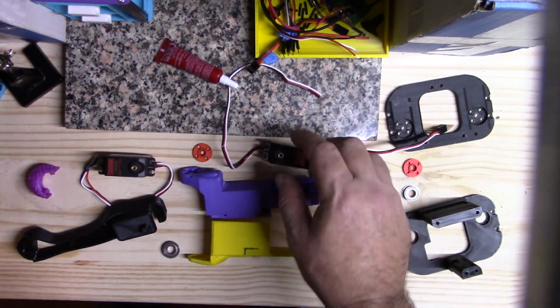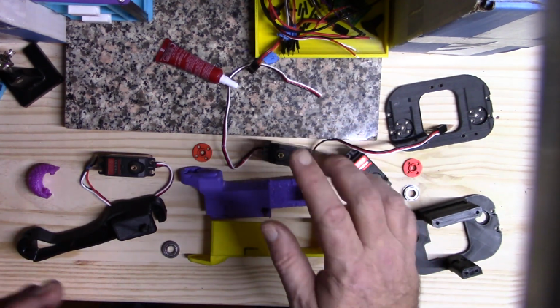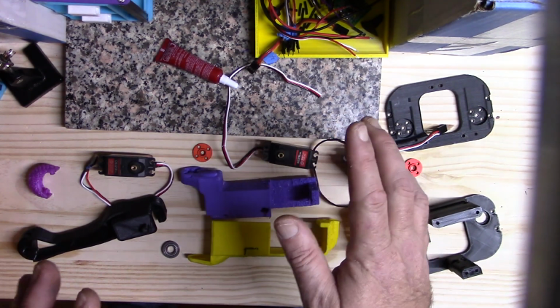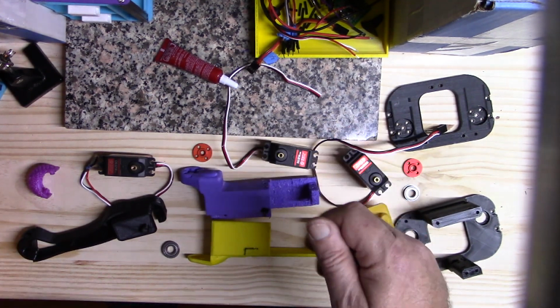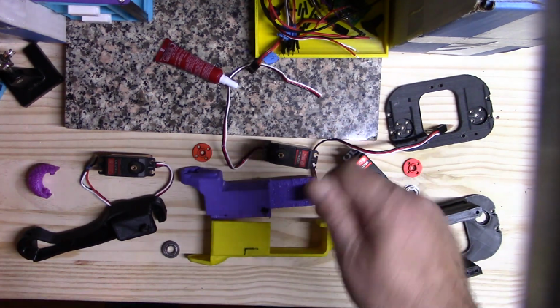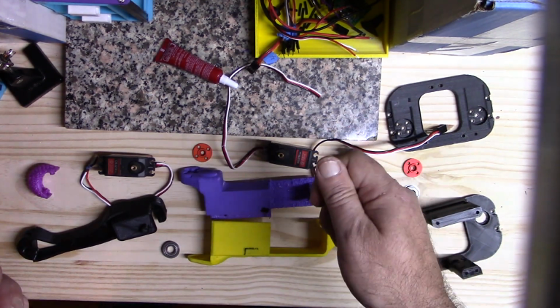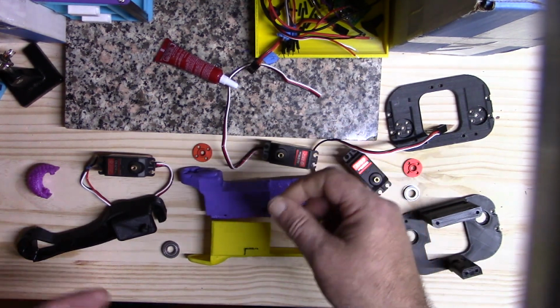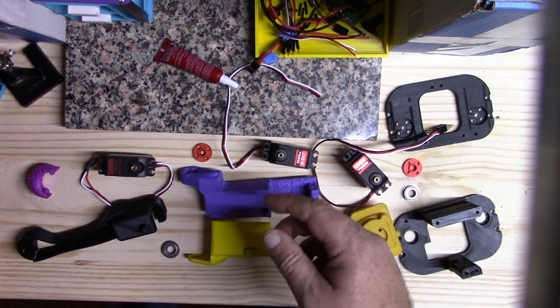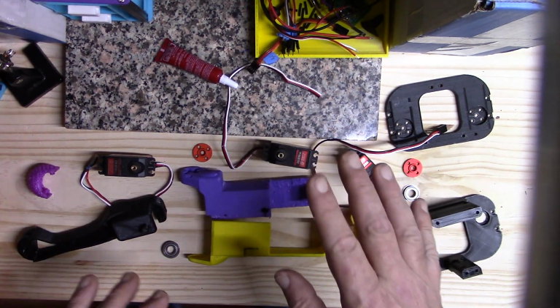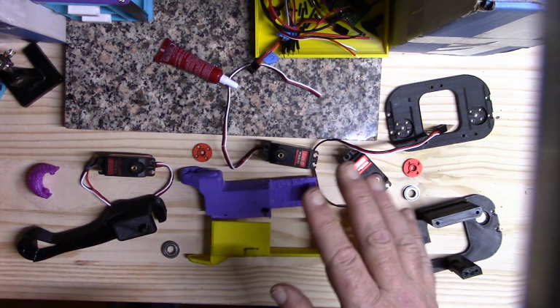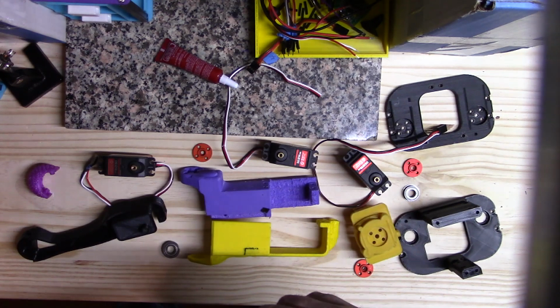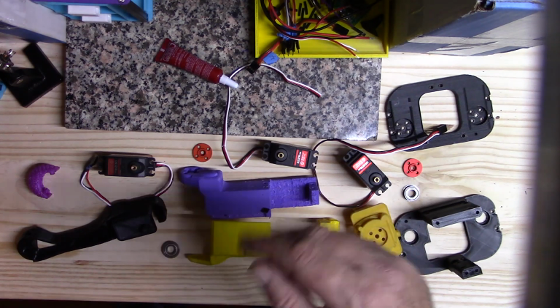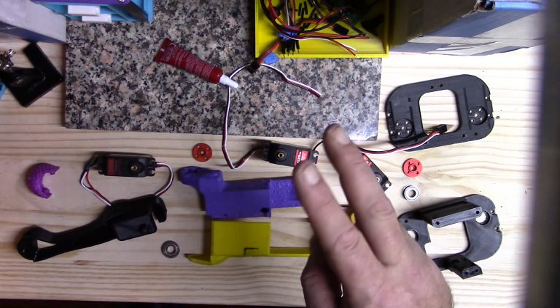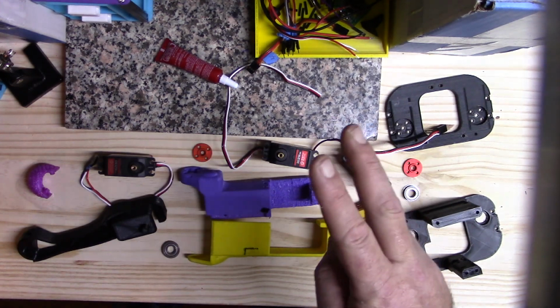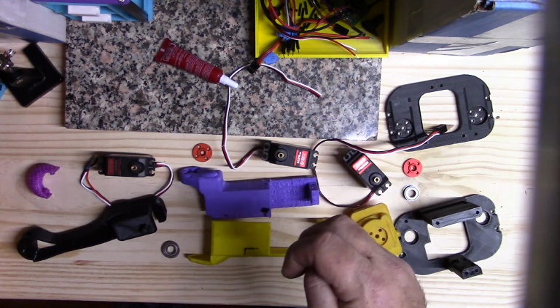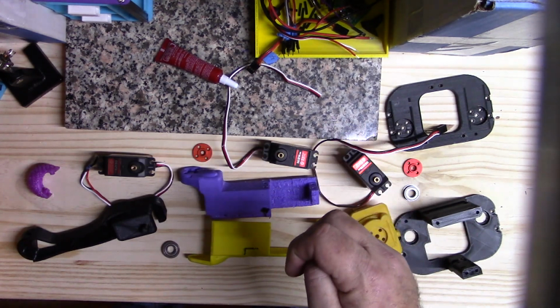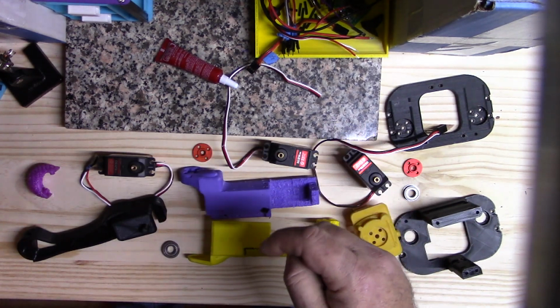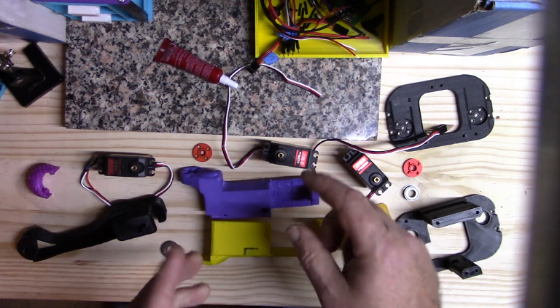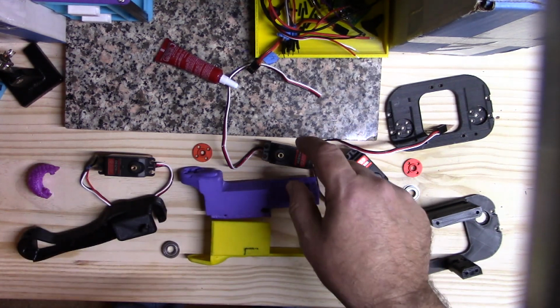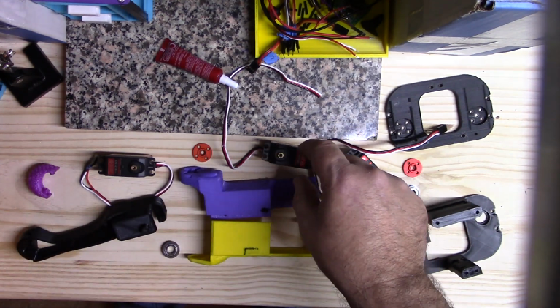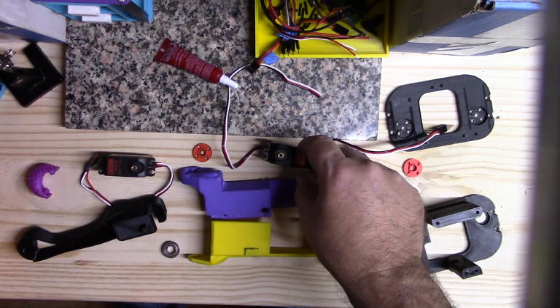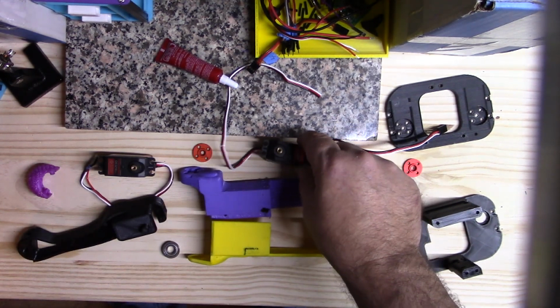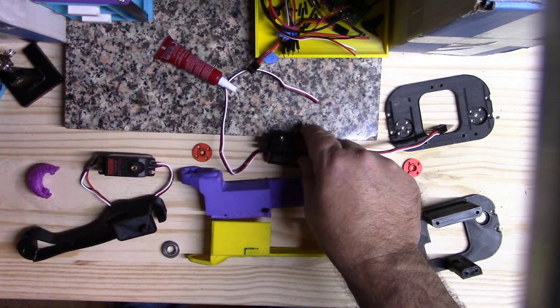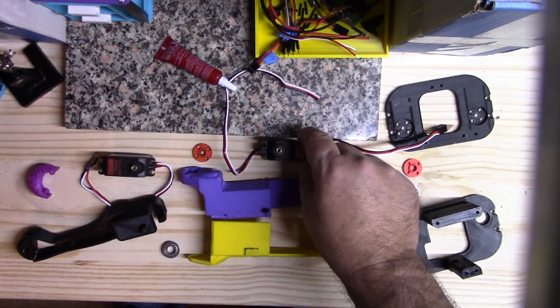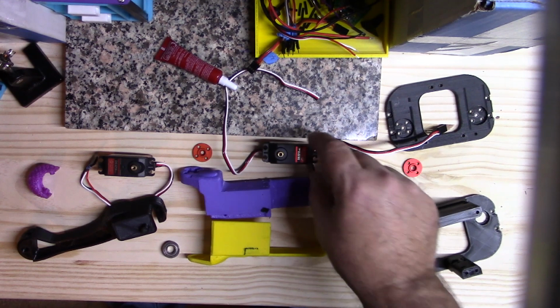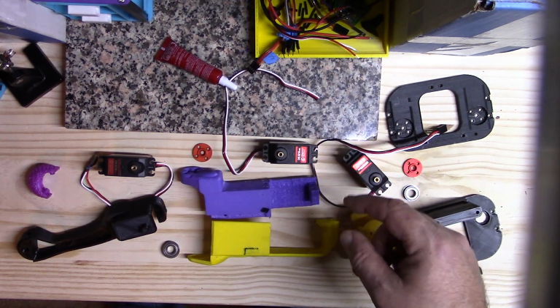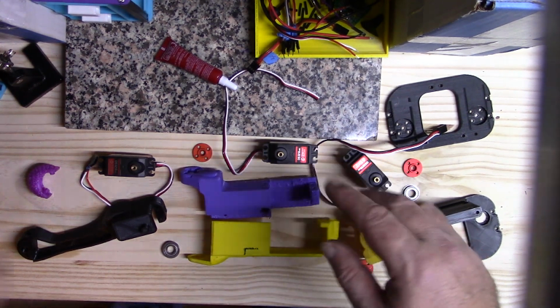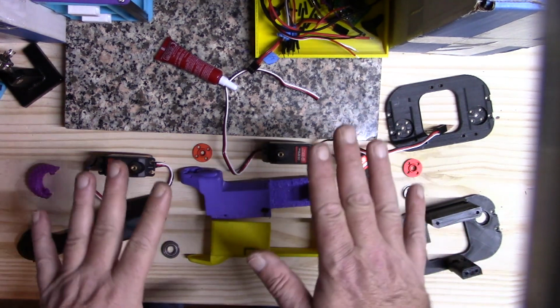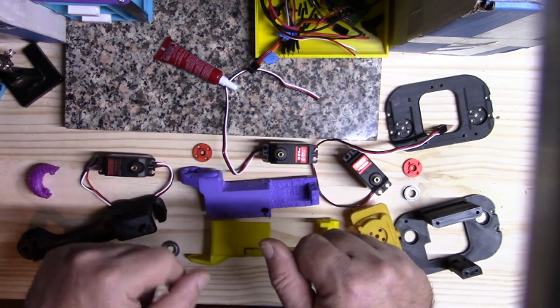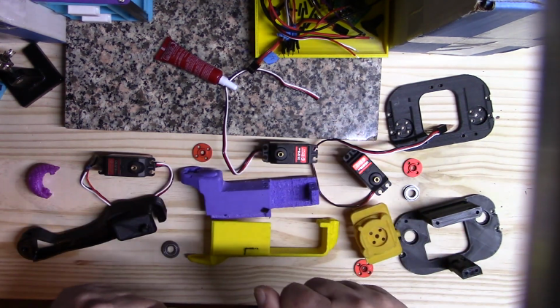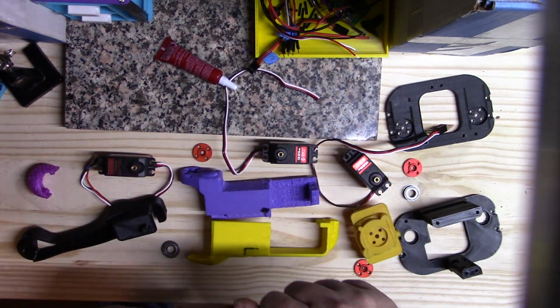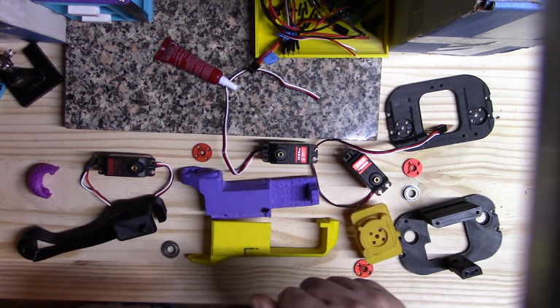If you put too much and tighten it too much, I almost didn't get two of them out and thought I was going to have to destroy the servo to get it back.